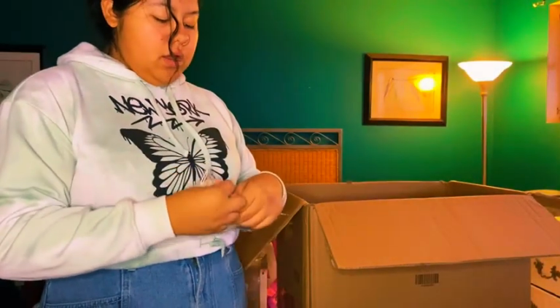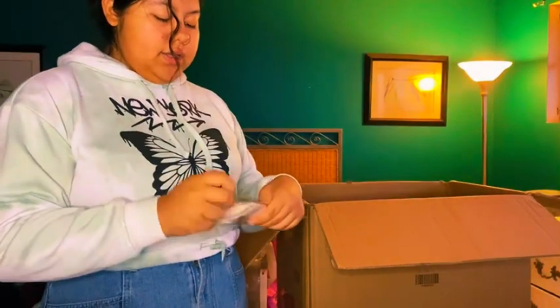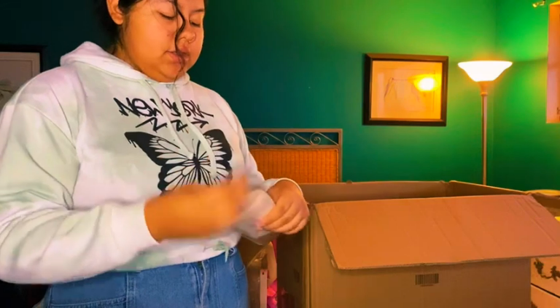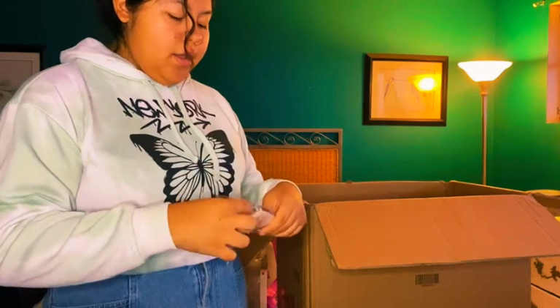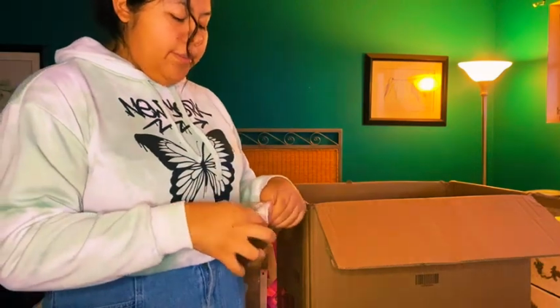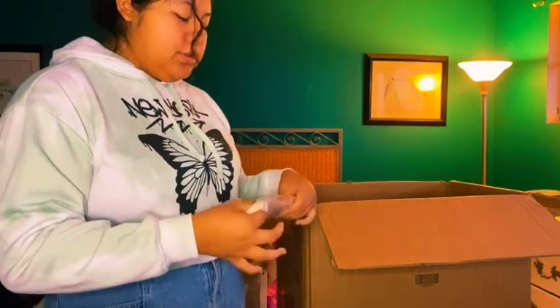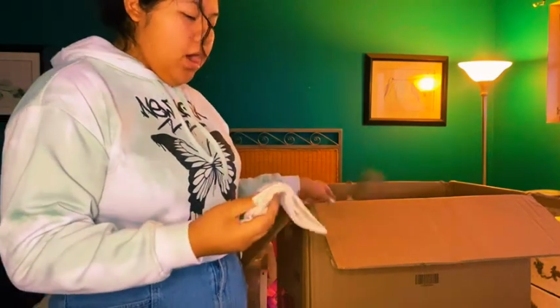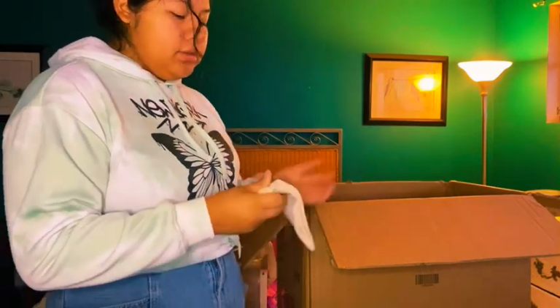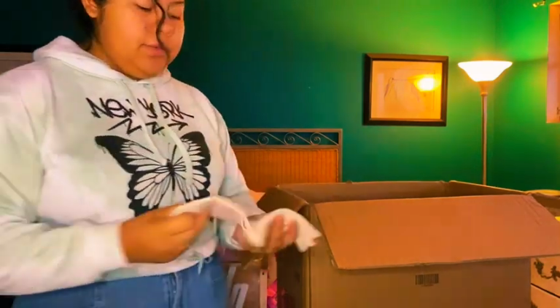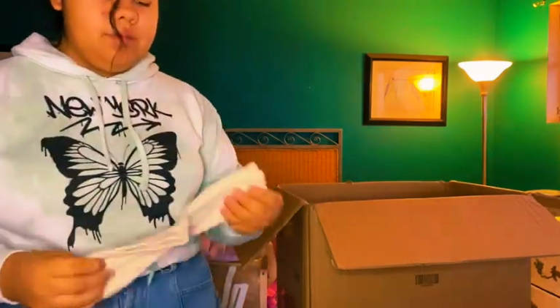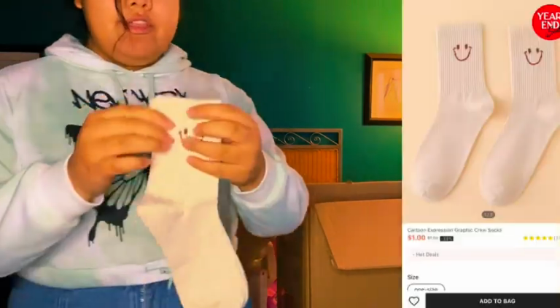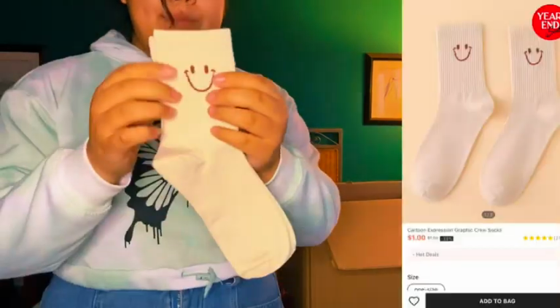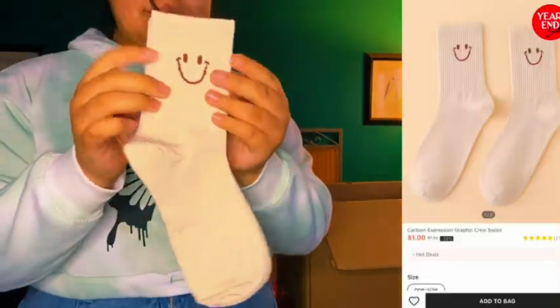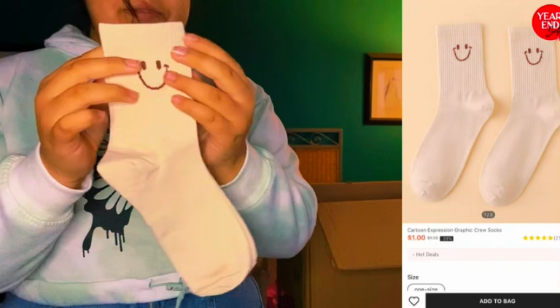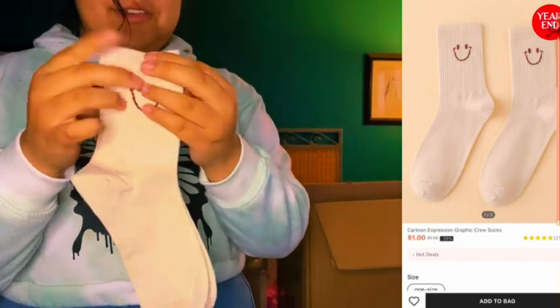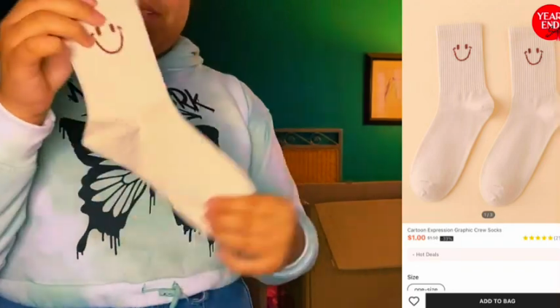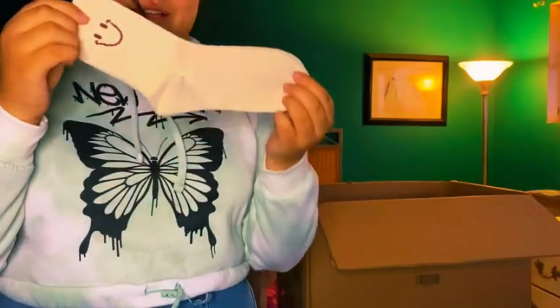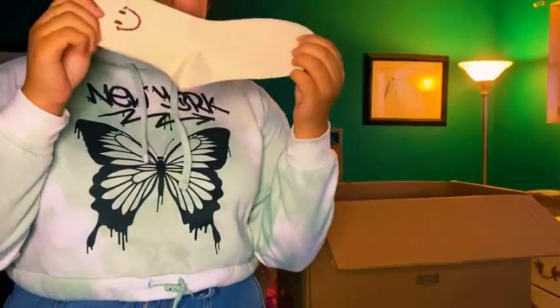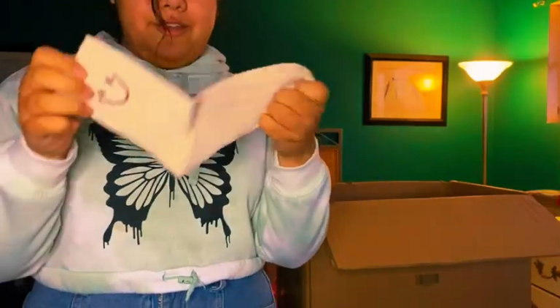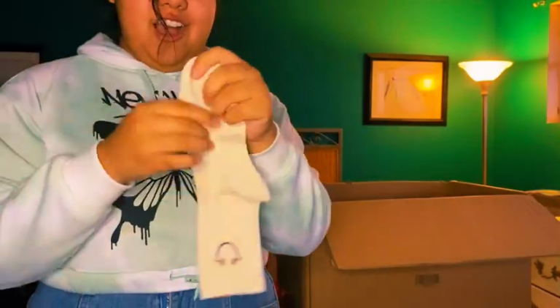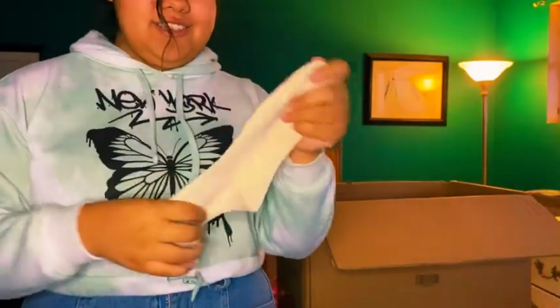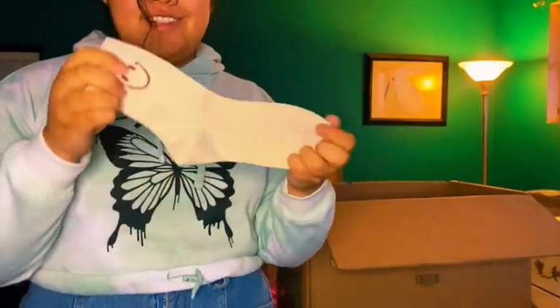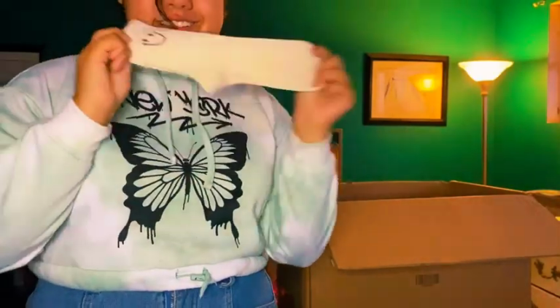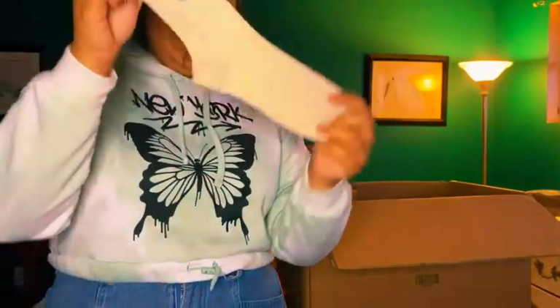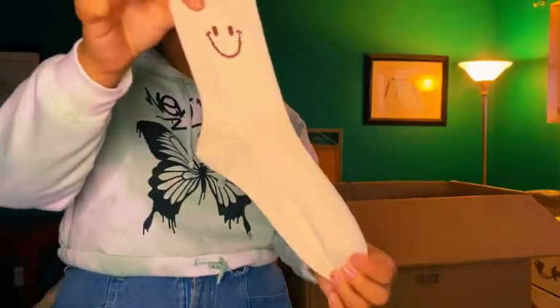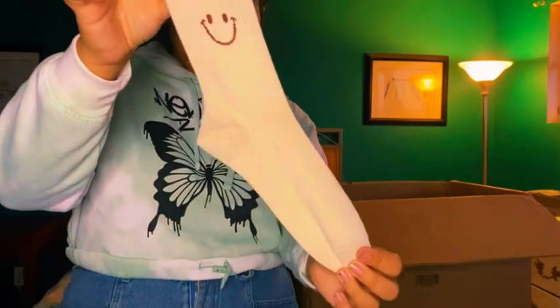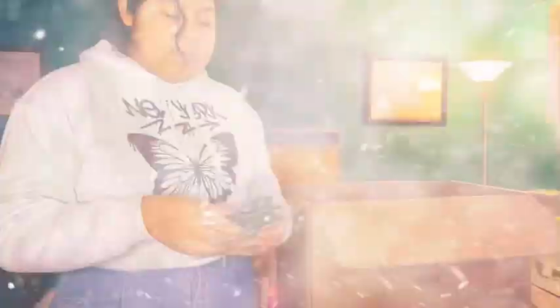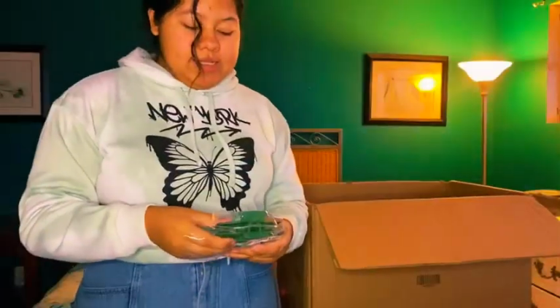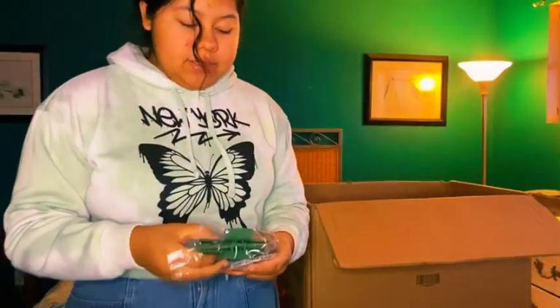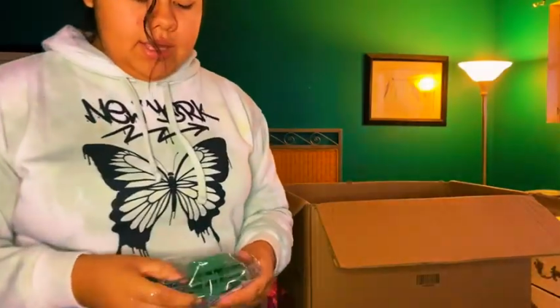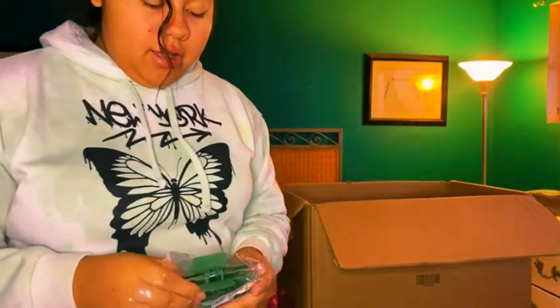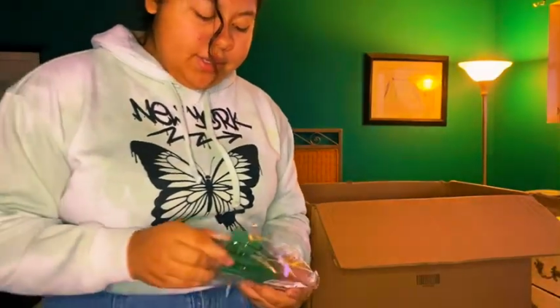Next item is these brown socks. I really like them — they have happy faces on them. They're very cute and very soft. 10 out of 10.